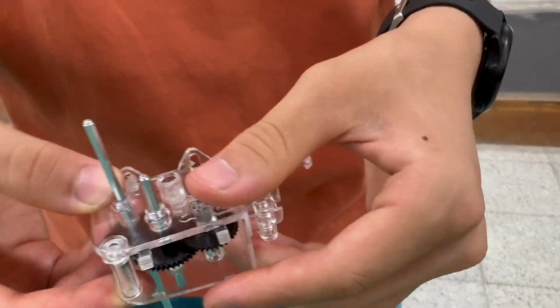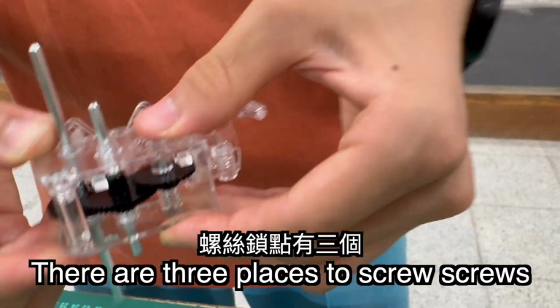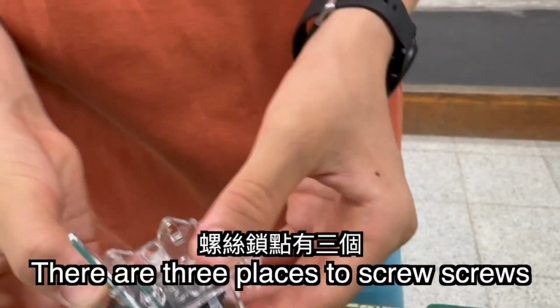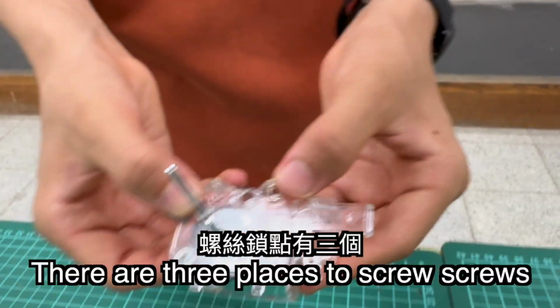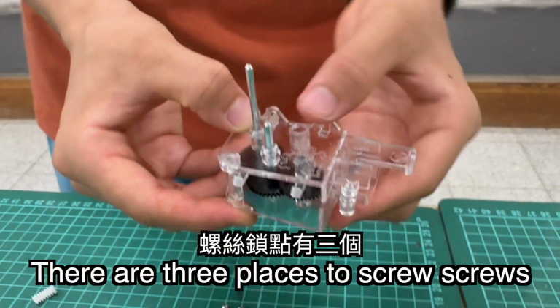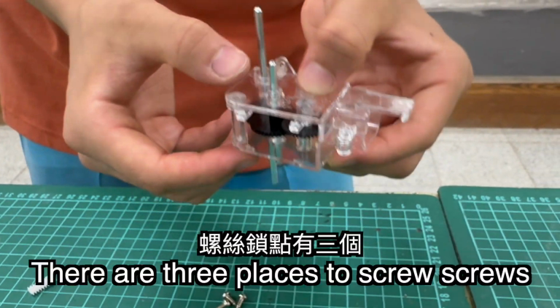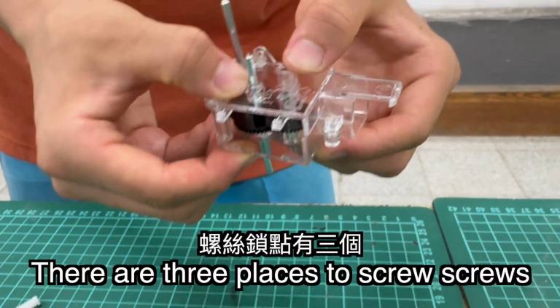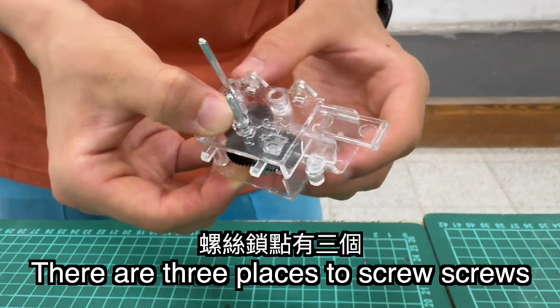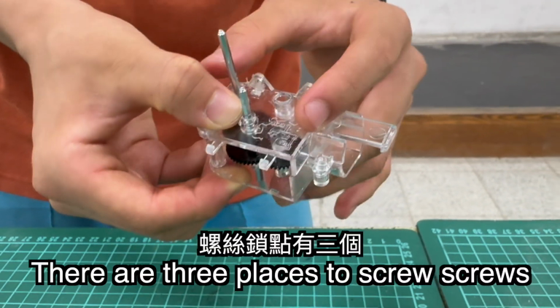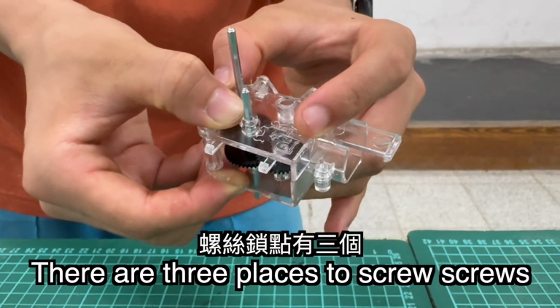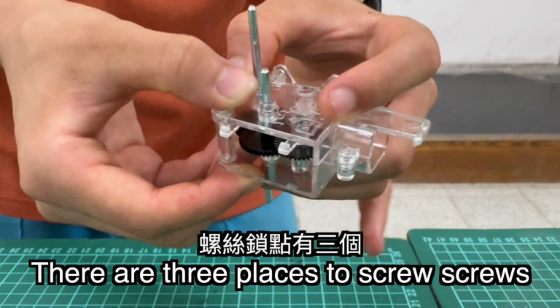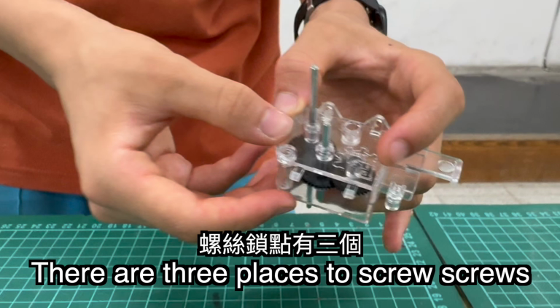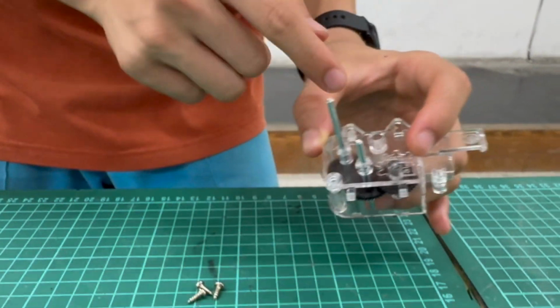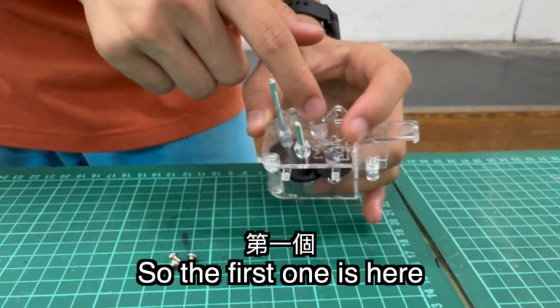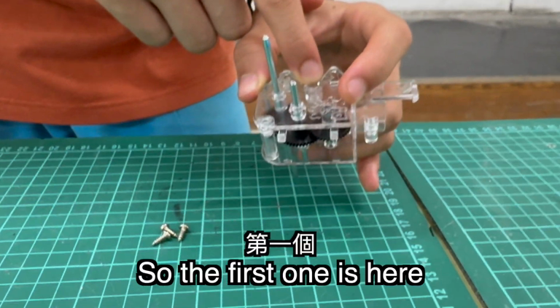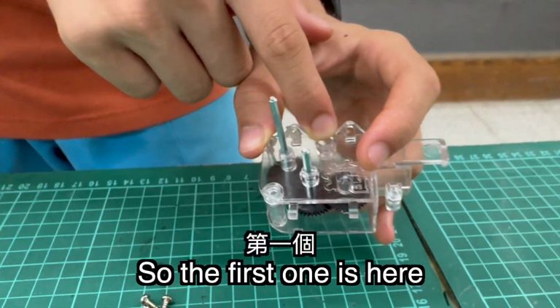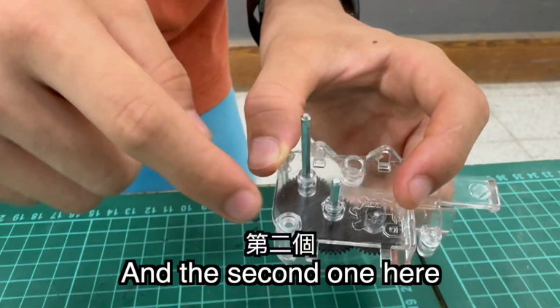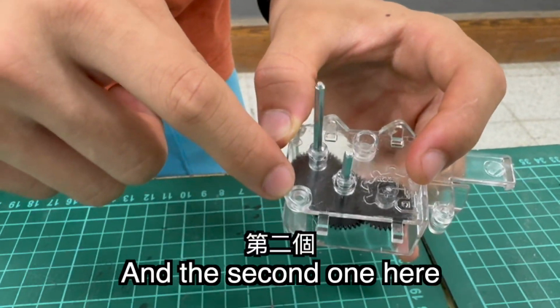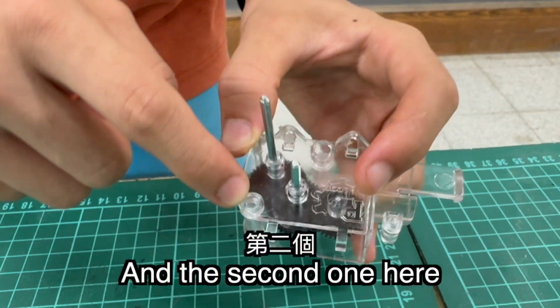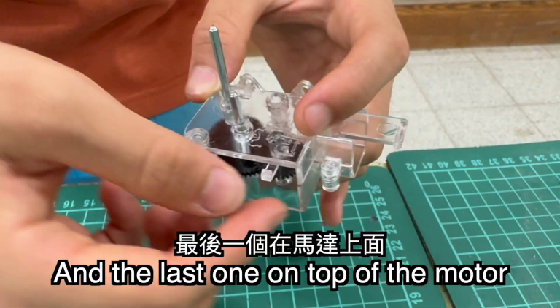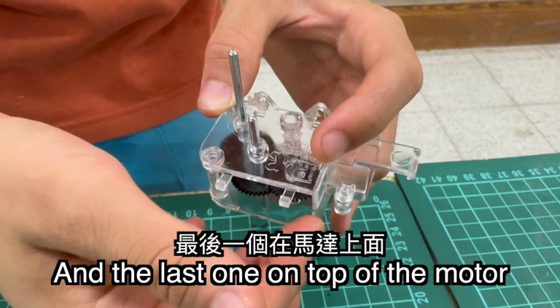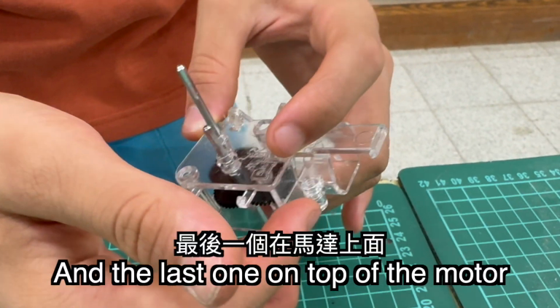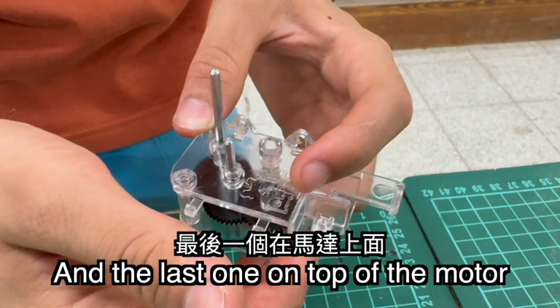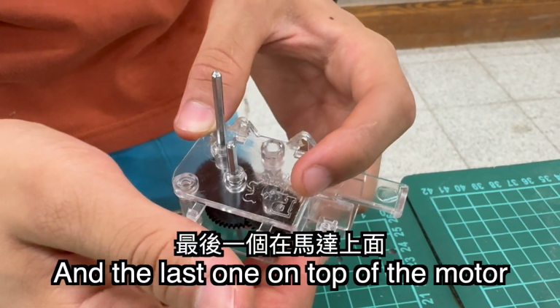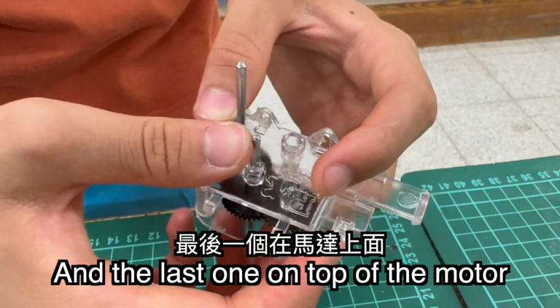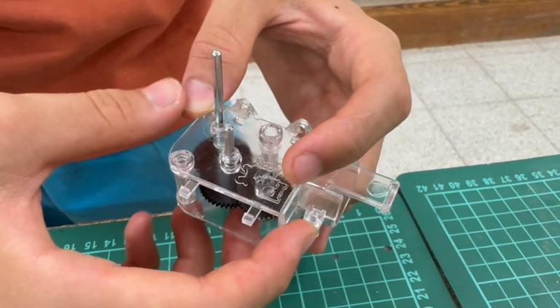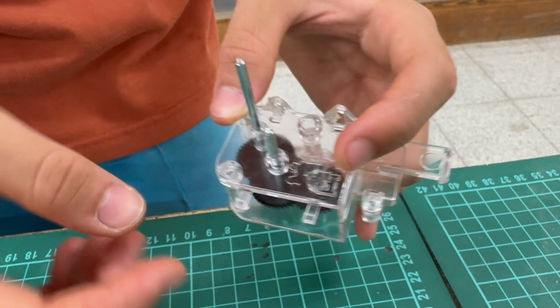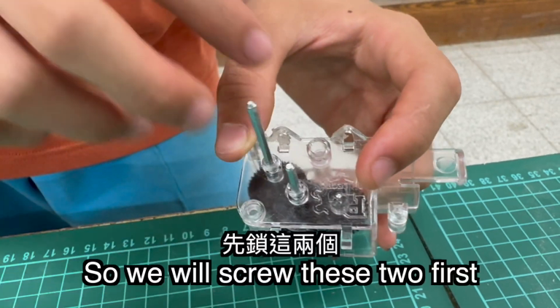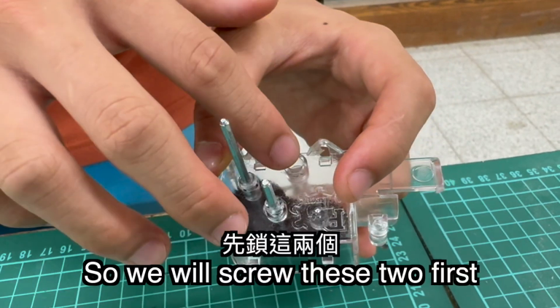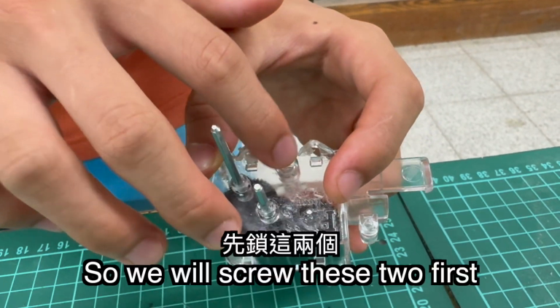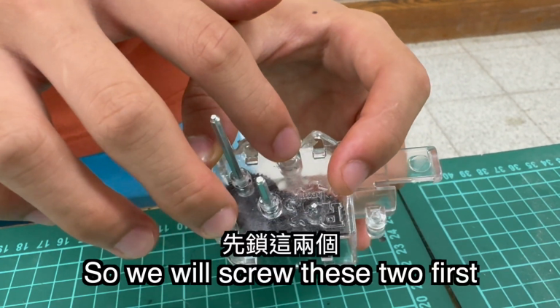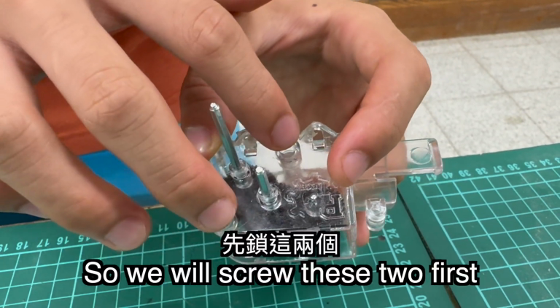Okay, so there are three places that we will have to screw screws into. The first one is here, the second one here, and the last one on top of the motor. We will screw these two first.